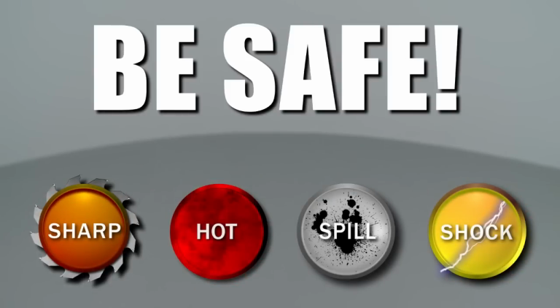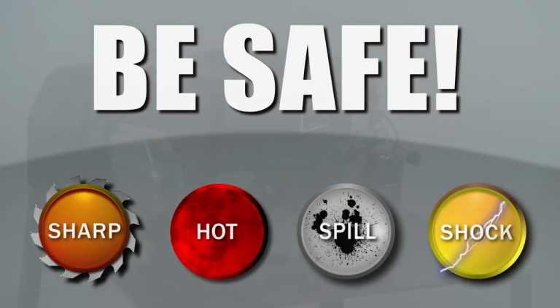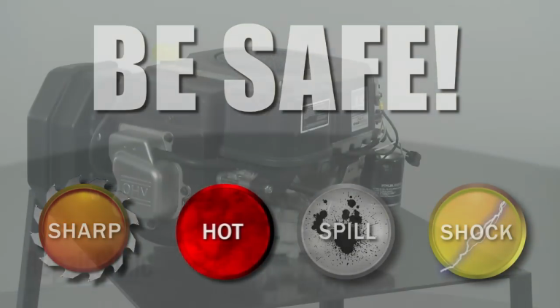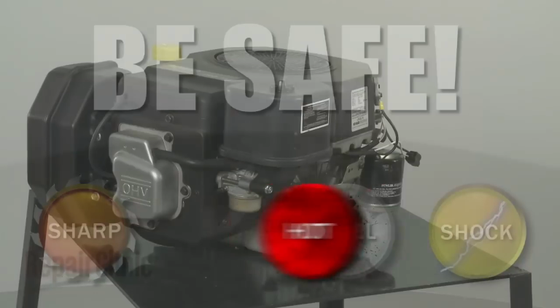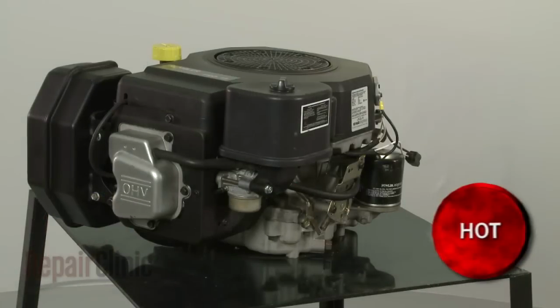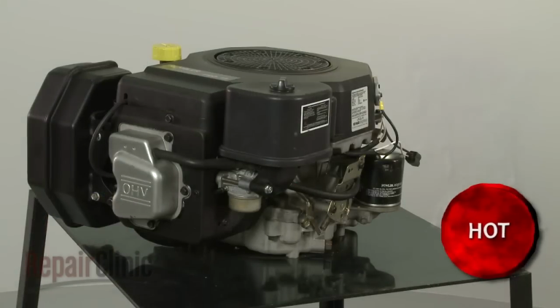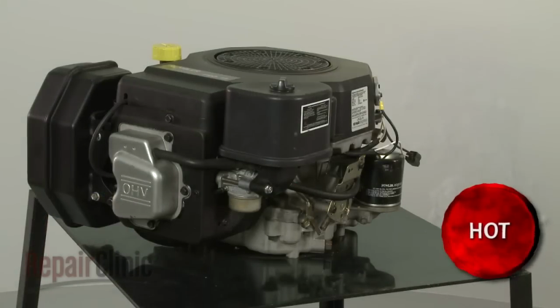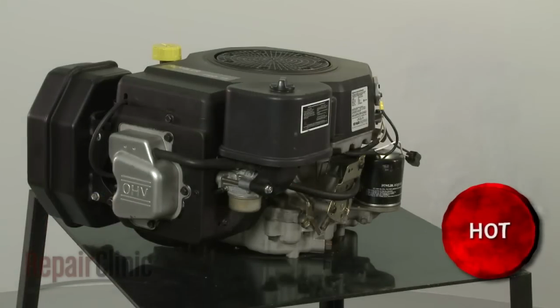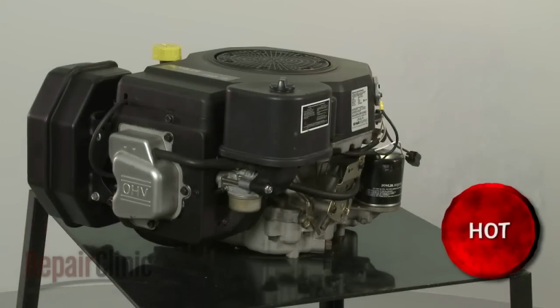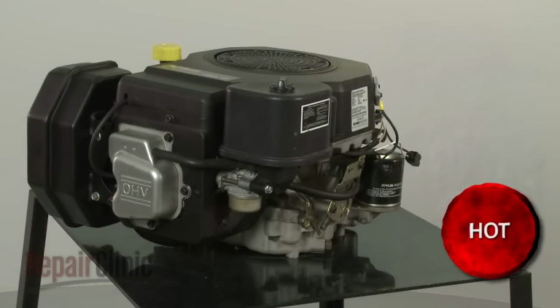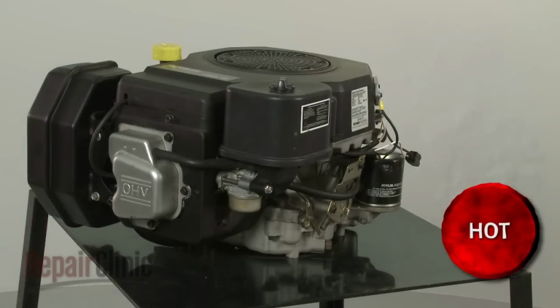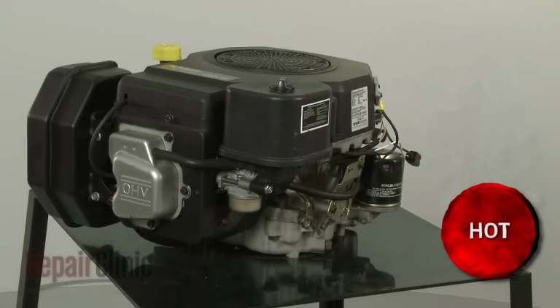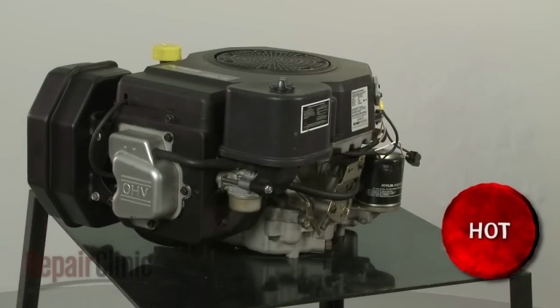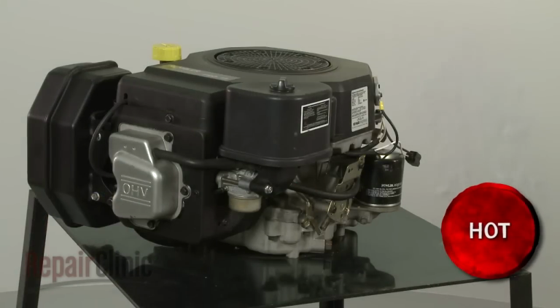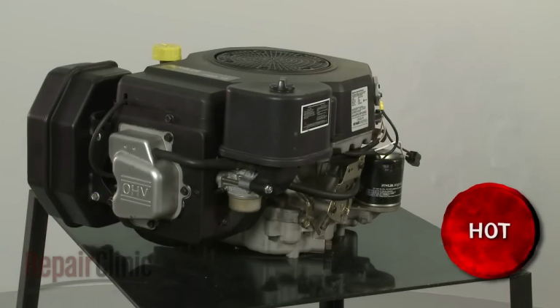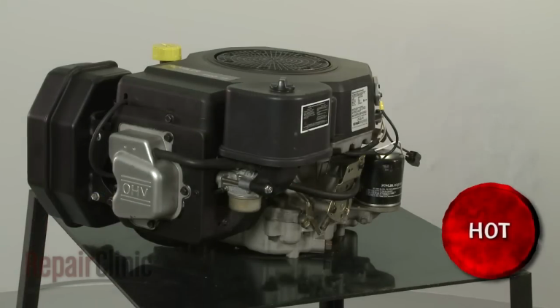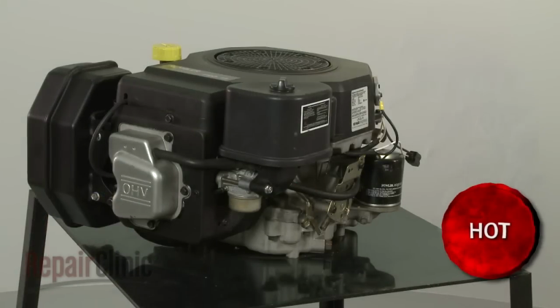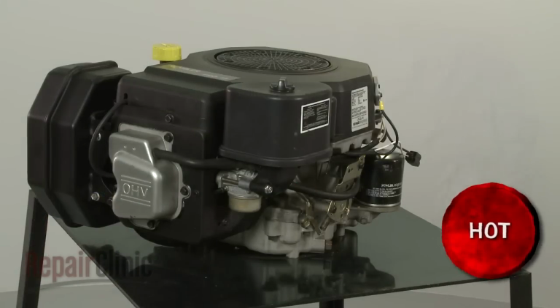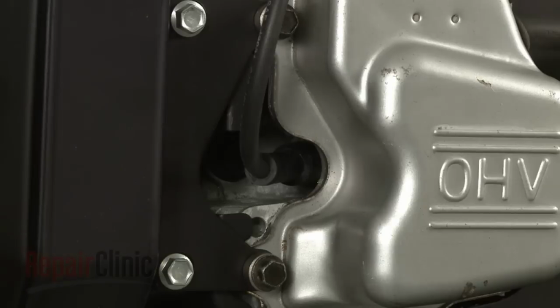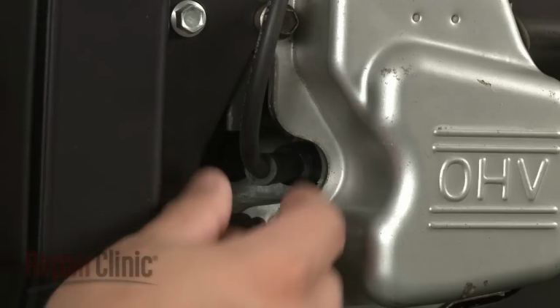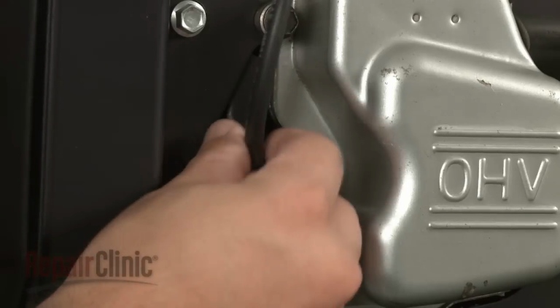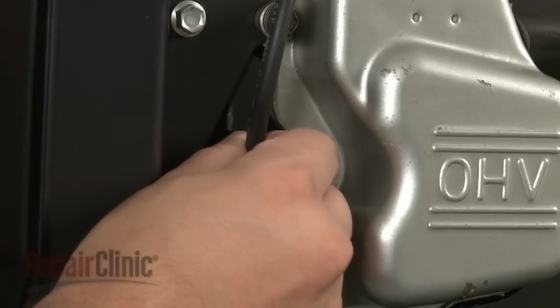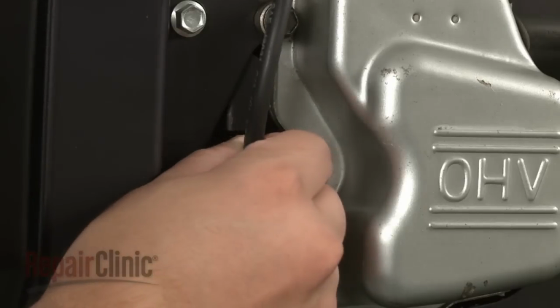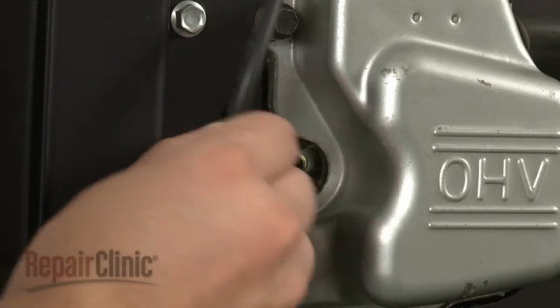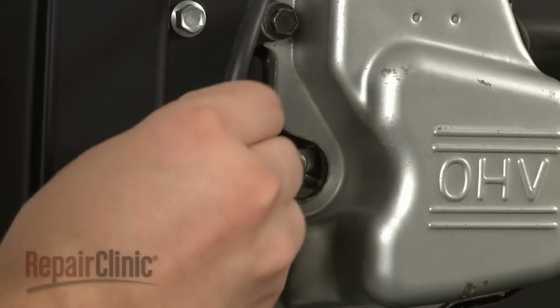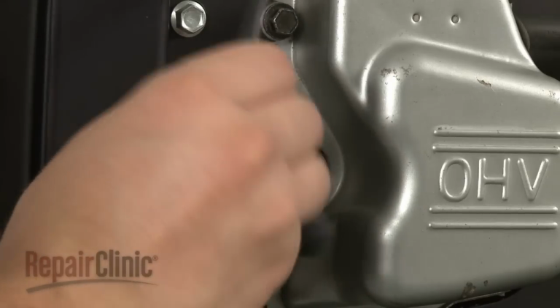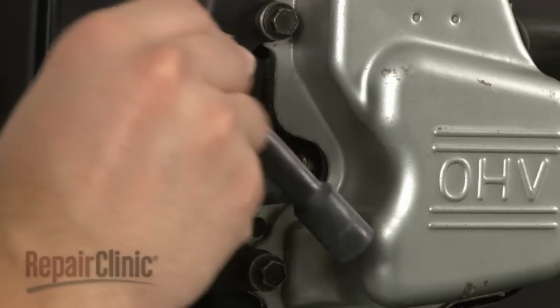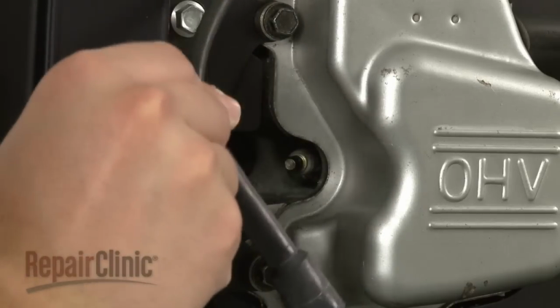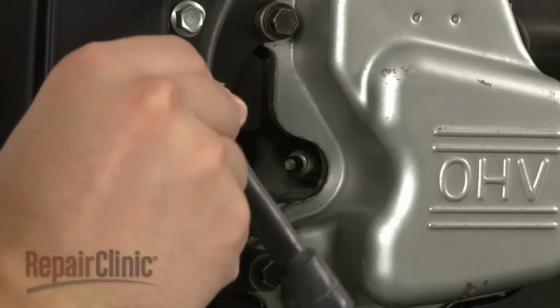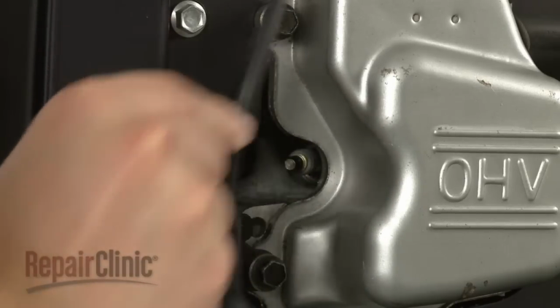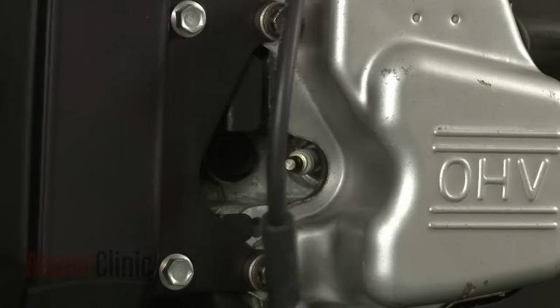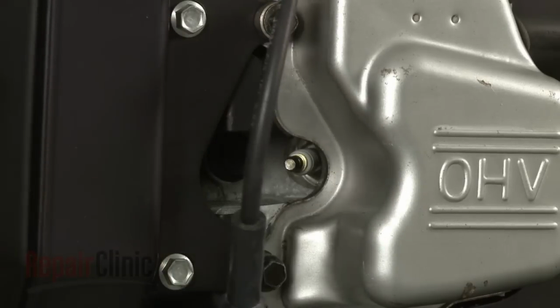Before you begin this repair, make sure the engine has cooled. Remove the wire and boot from the spark plug or plugs.